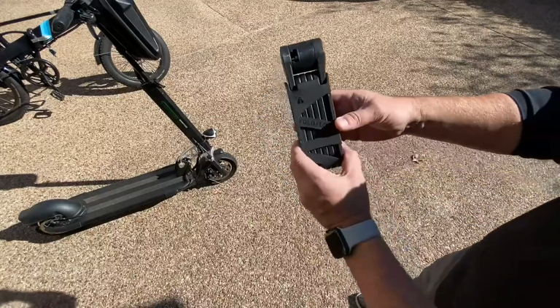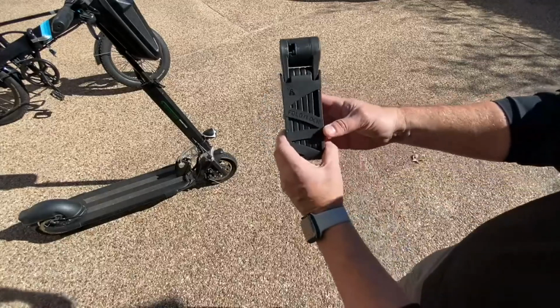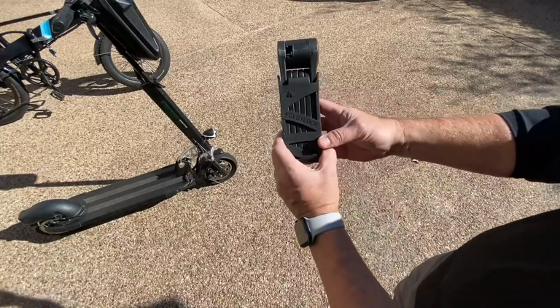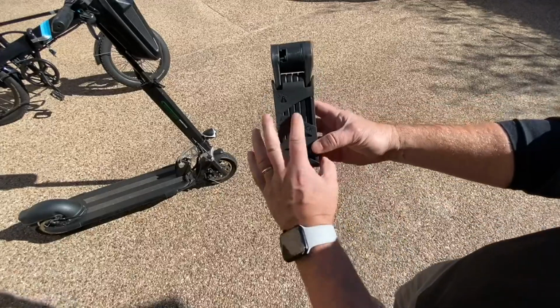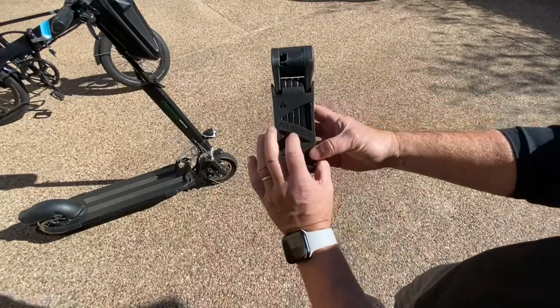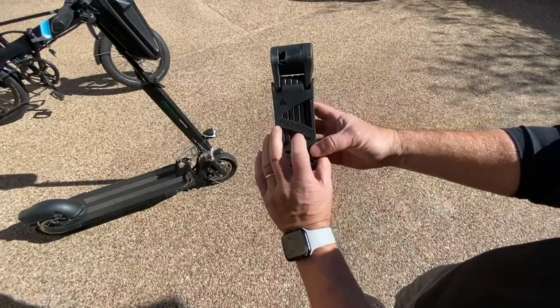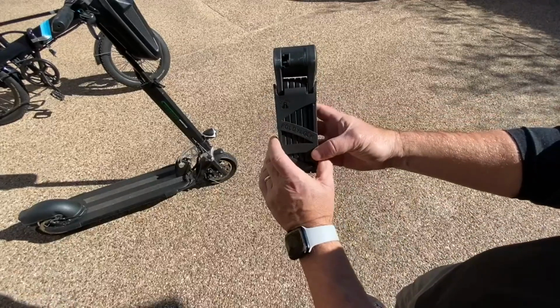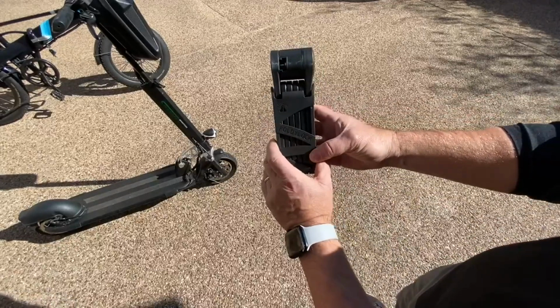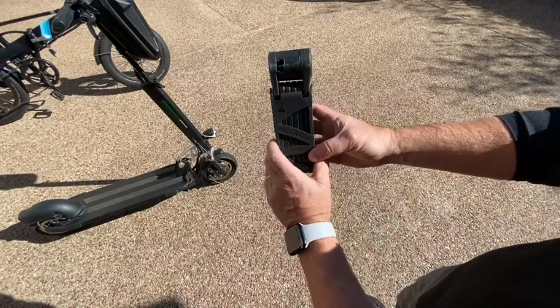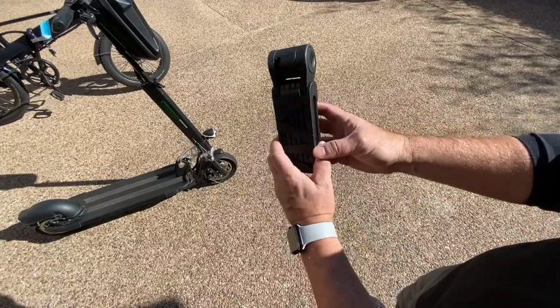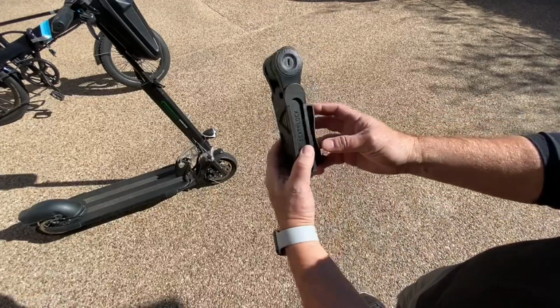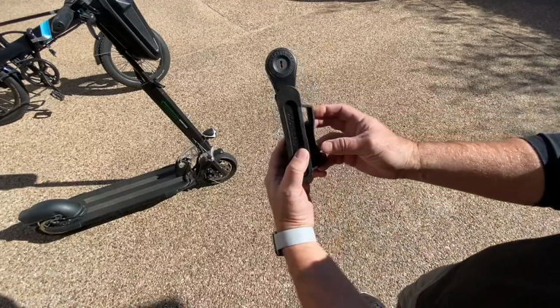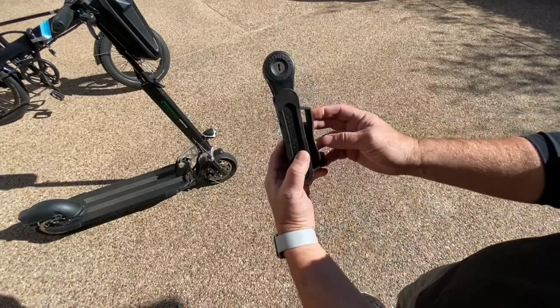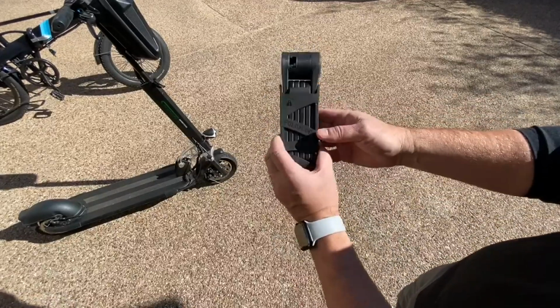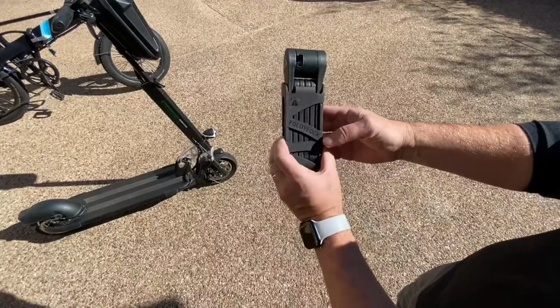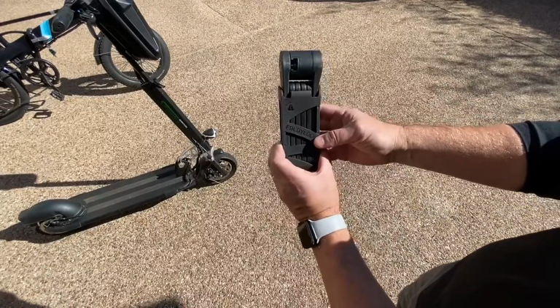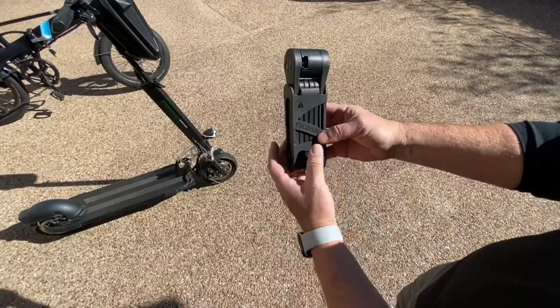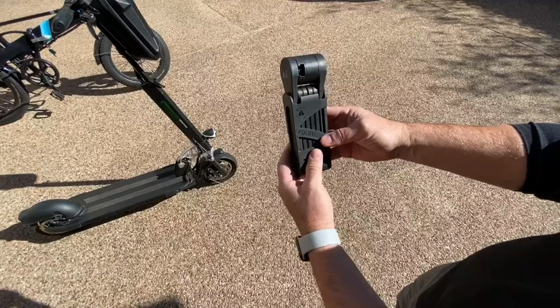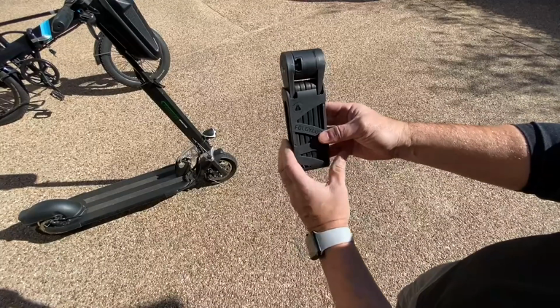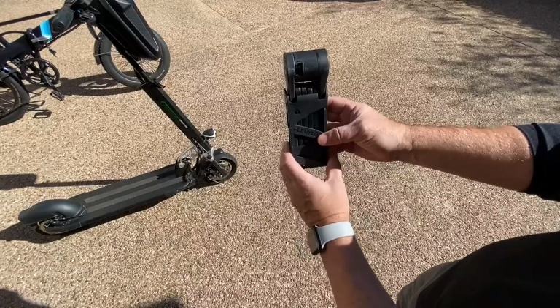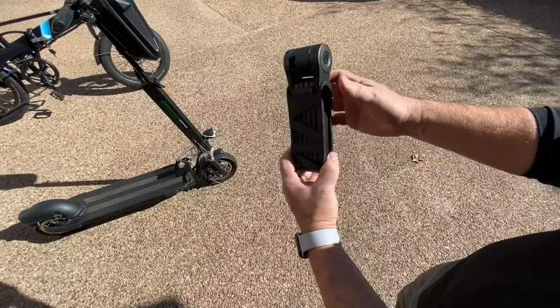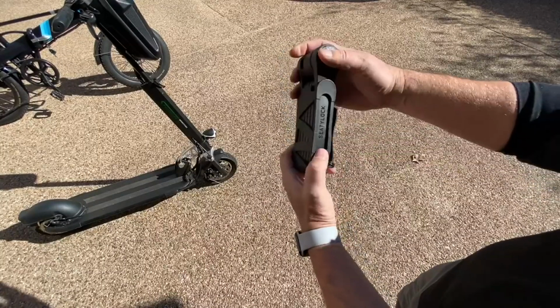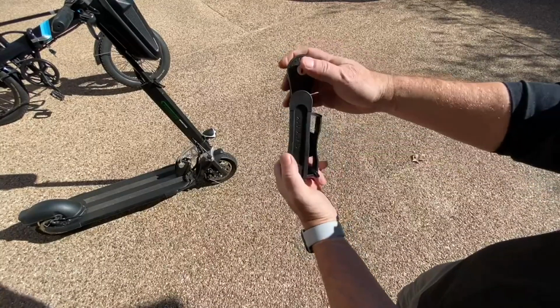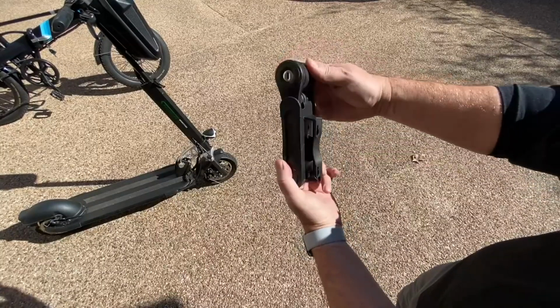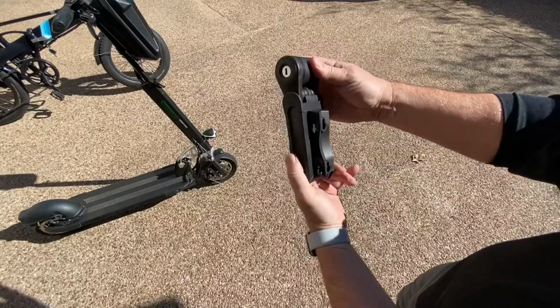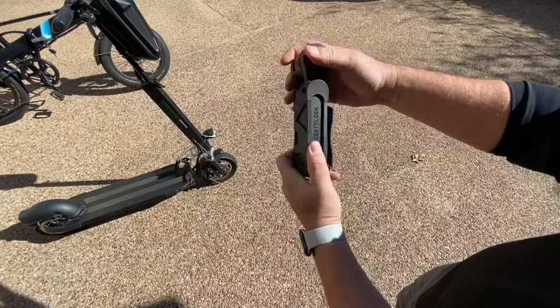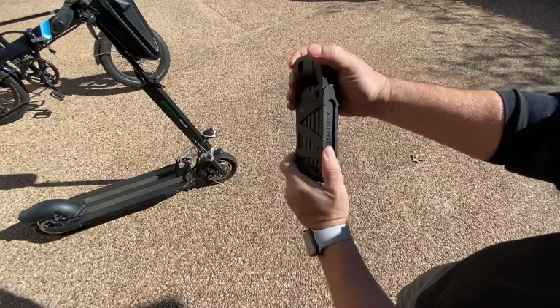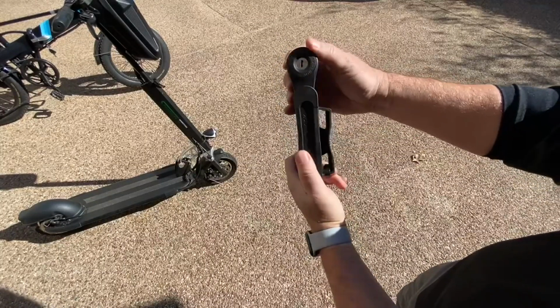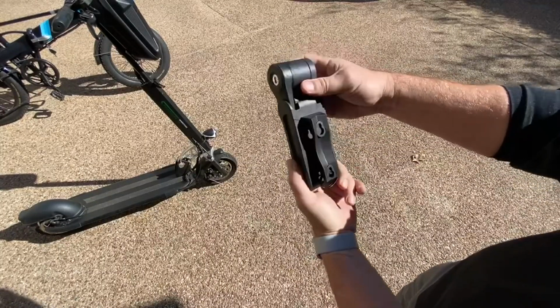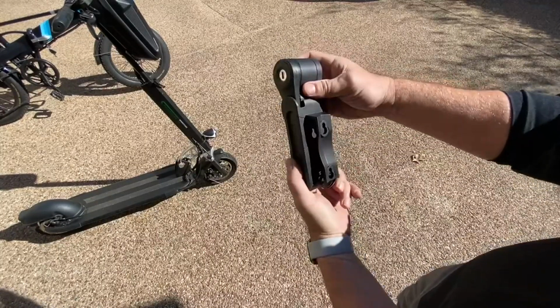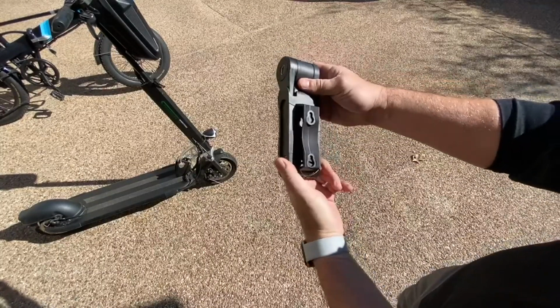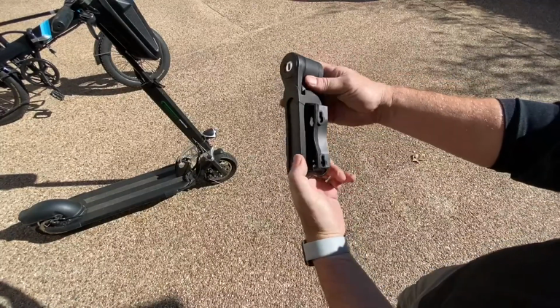This is a review for the Foldy Lock bicycle or scooter lock, and I really like this a lot. Compact, doesn't rattle at all, very secure.